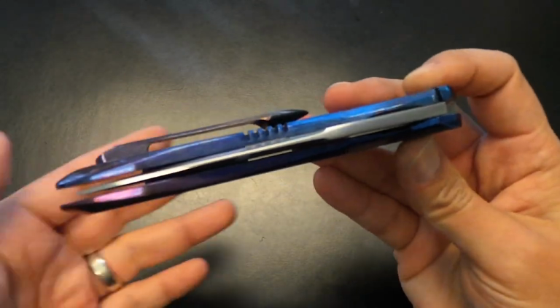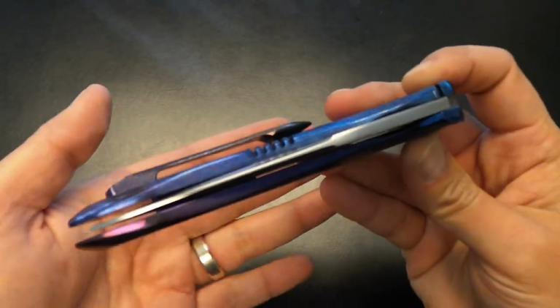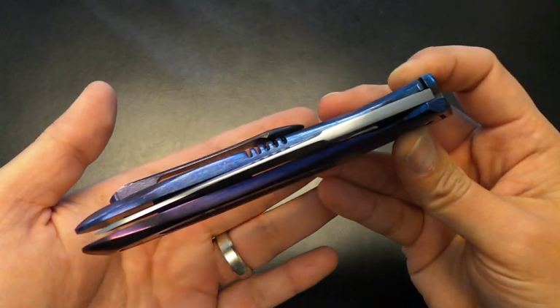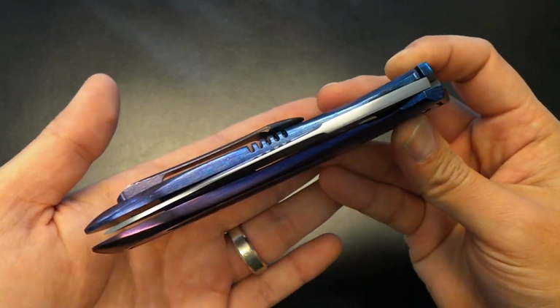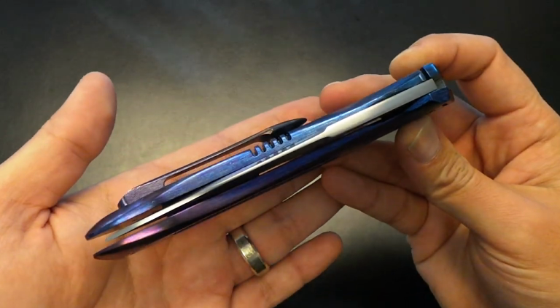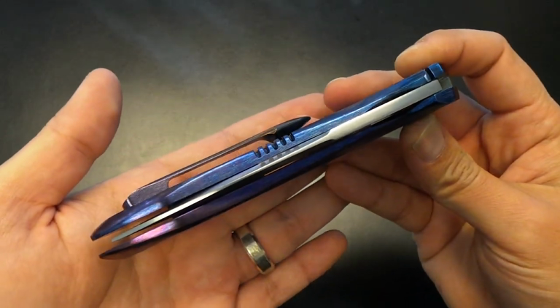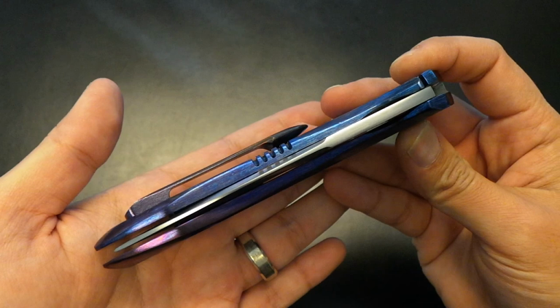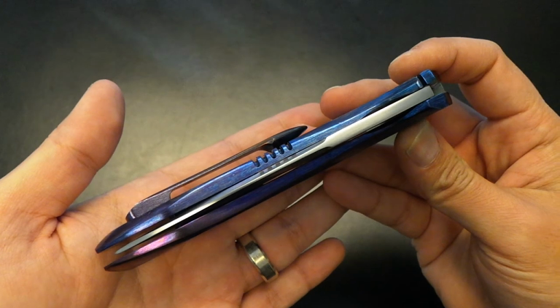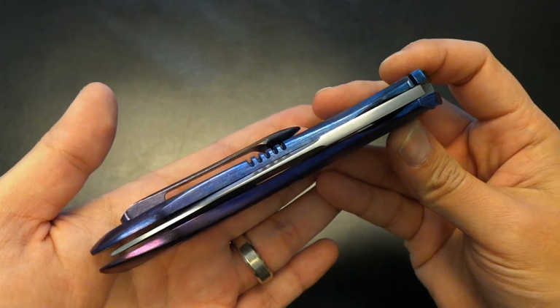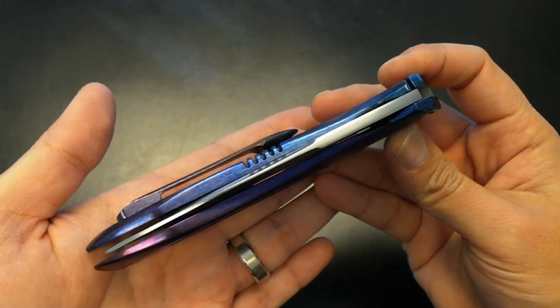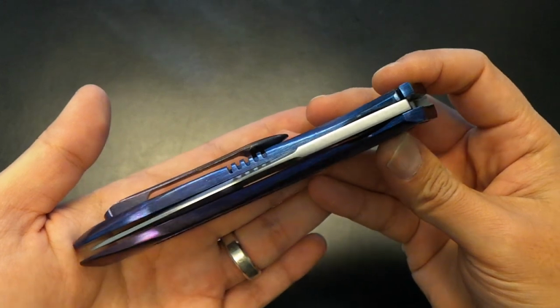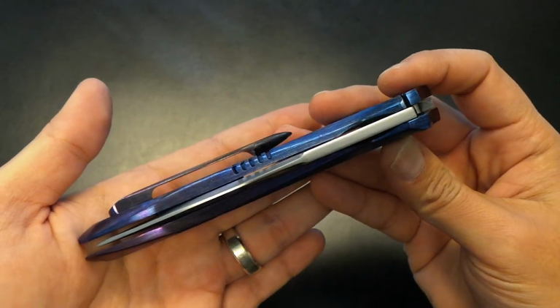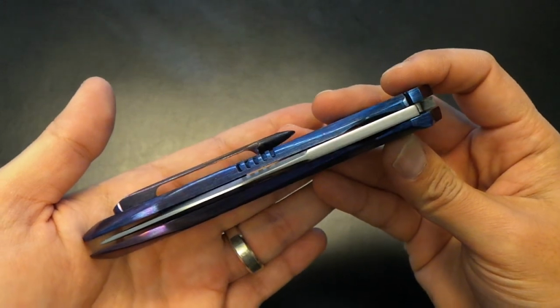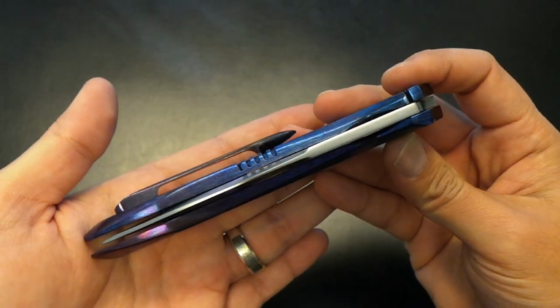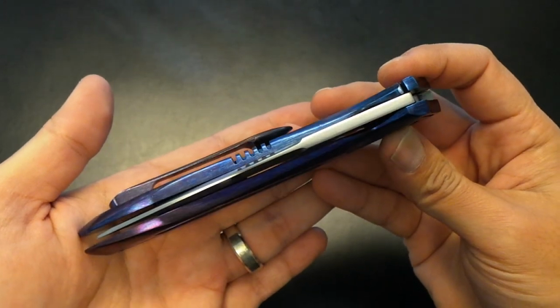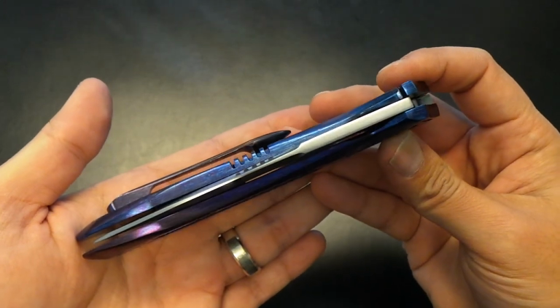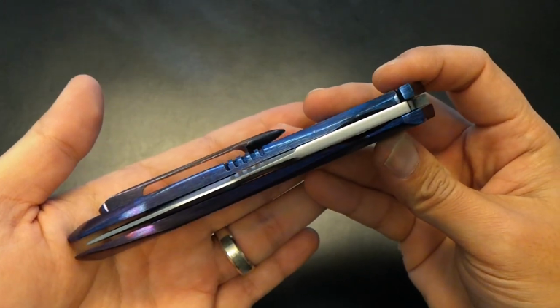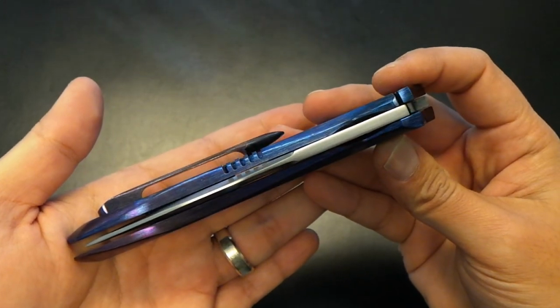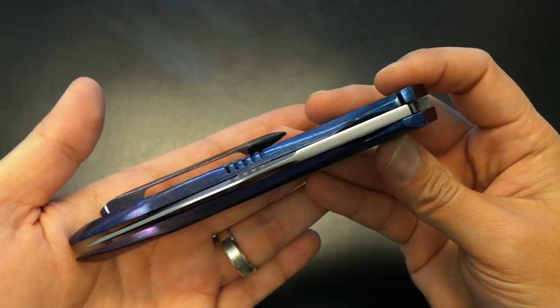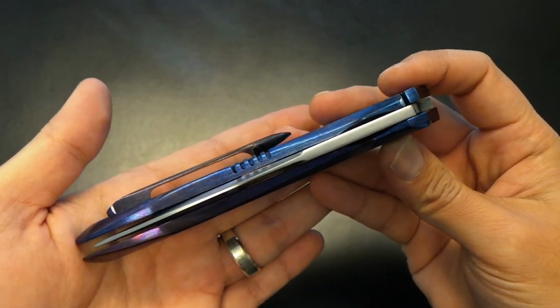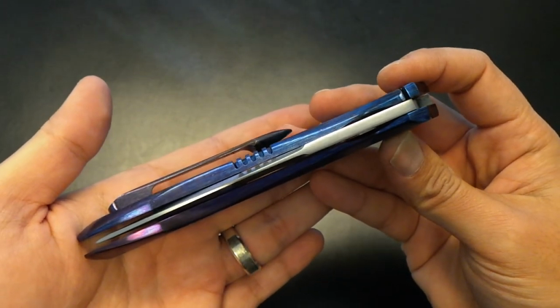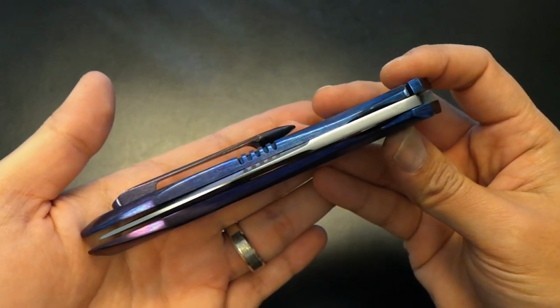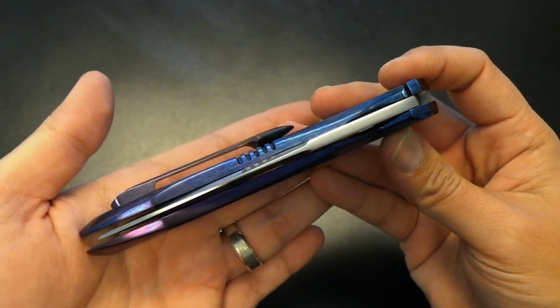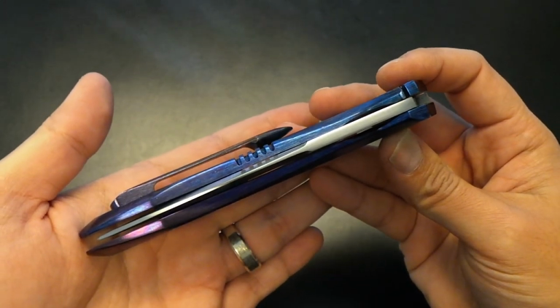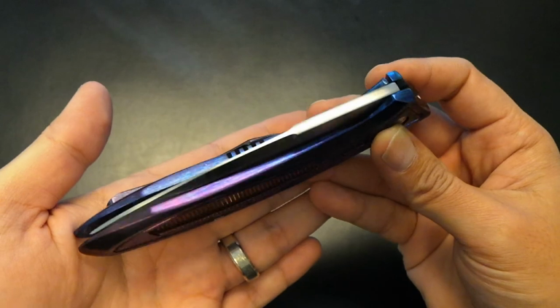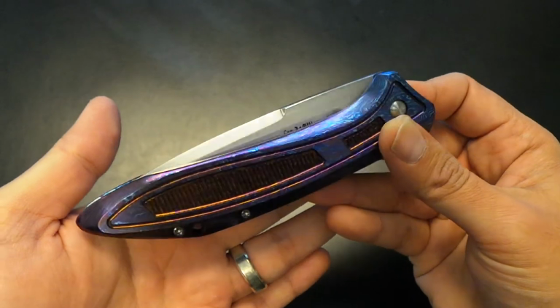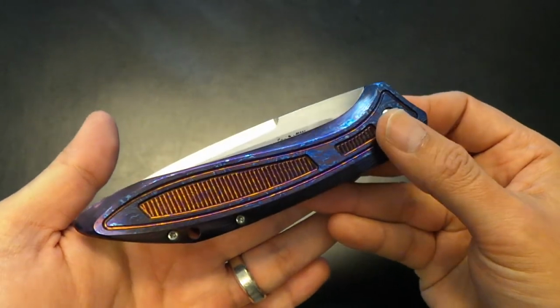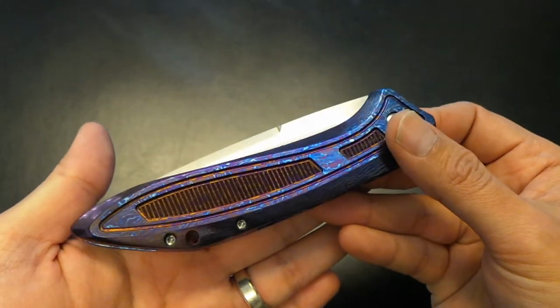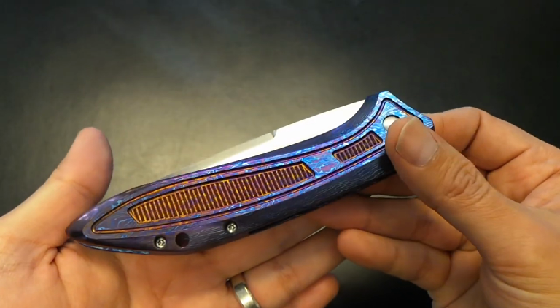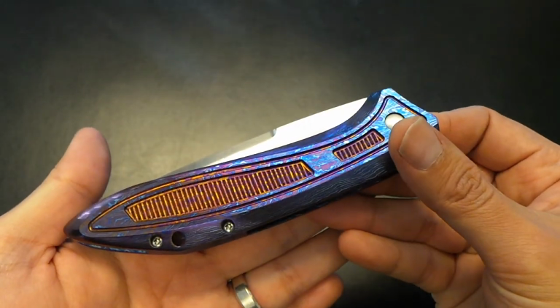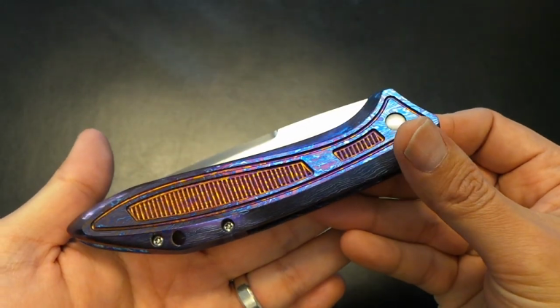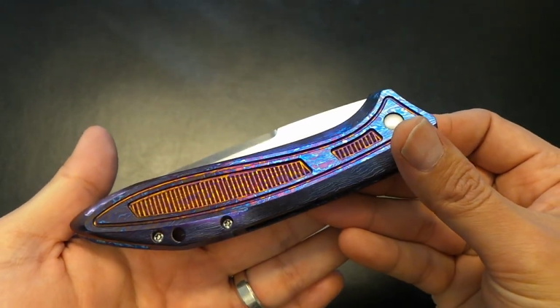His pieces fetch big dollars on the secondary. Even his table prices, maker prices are up there. But again, absolutely worth every penny. Look at this thing.